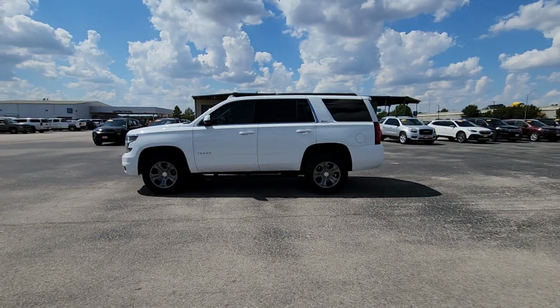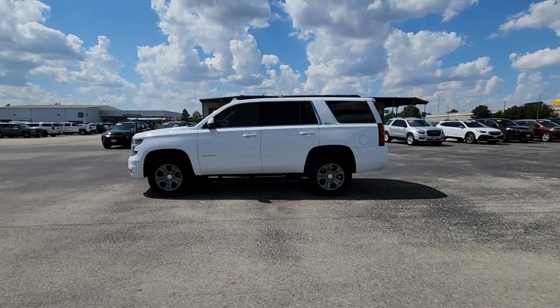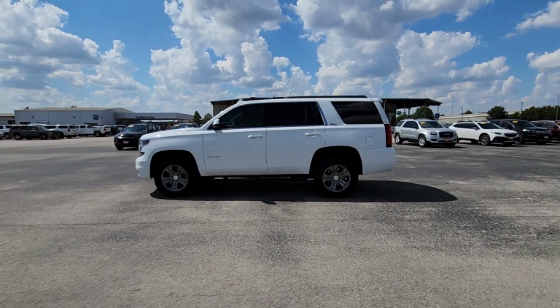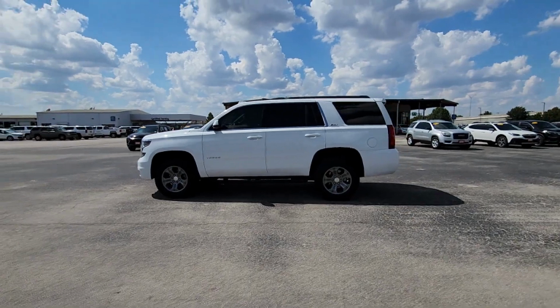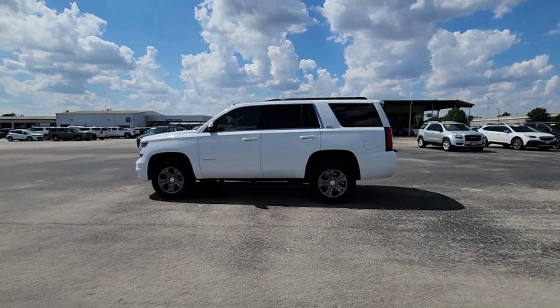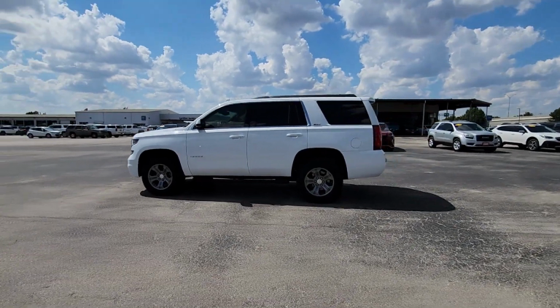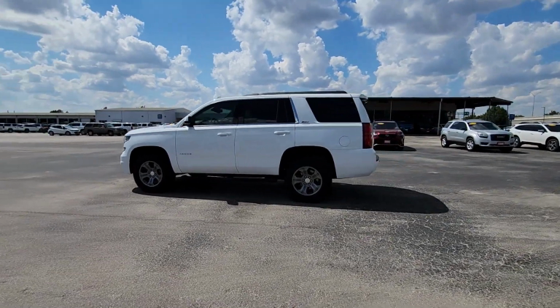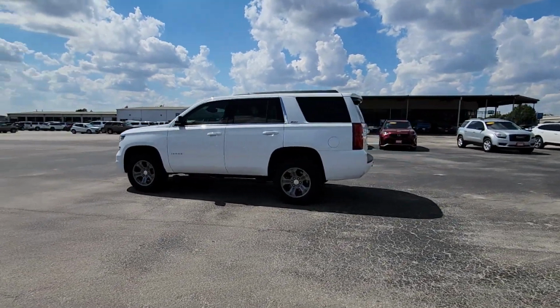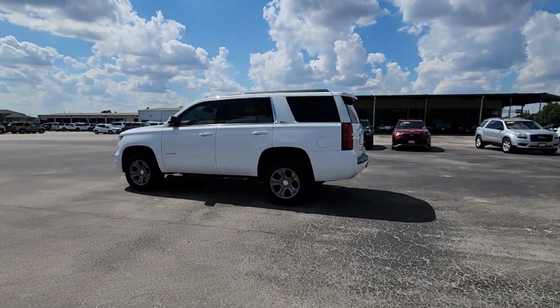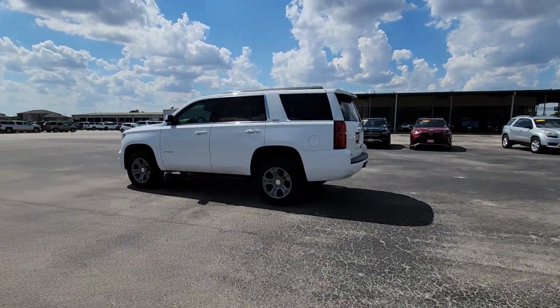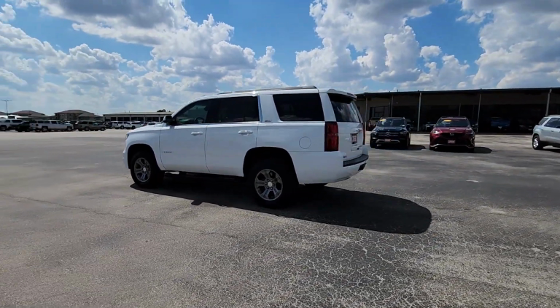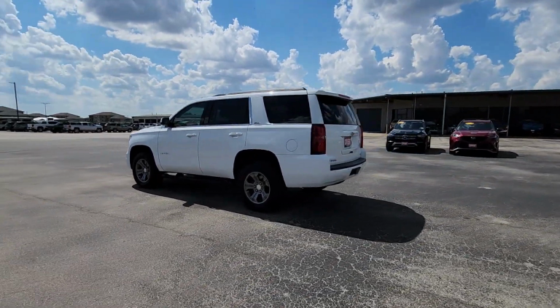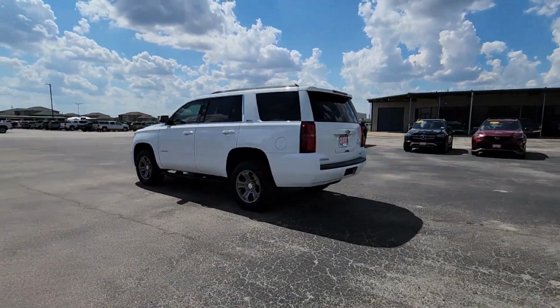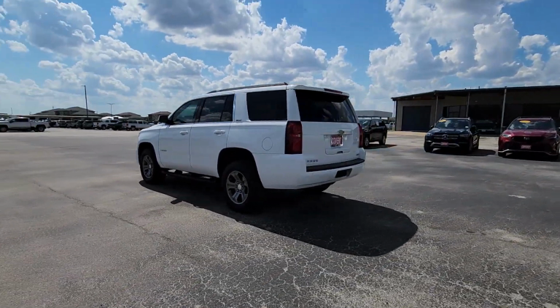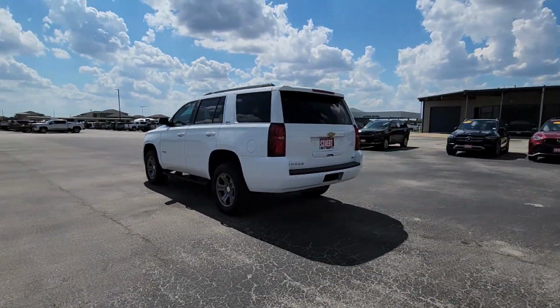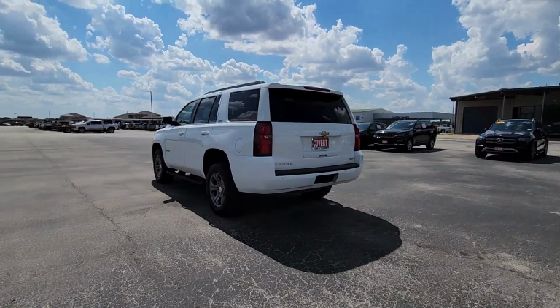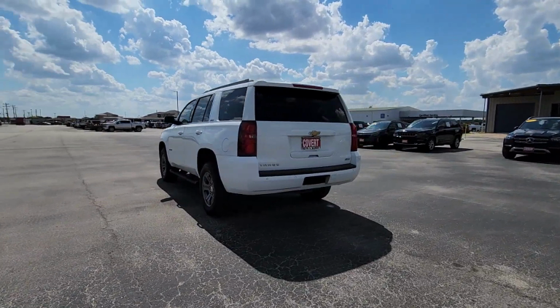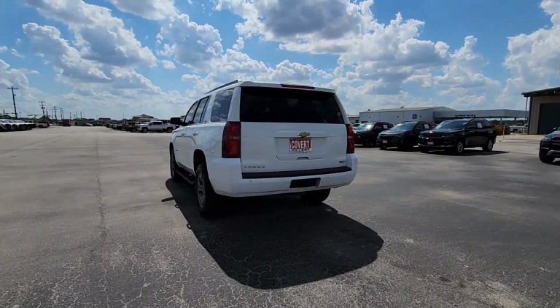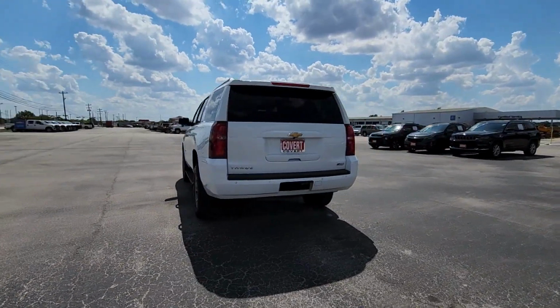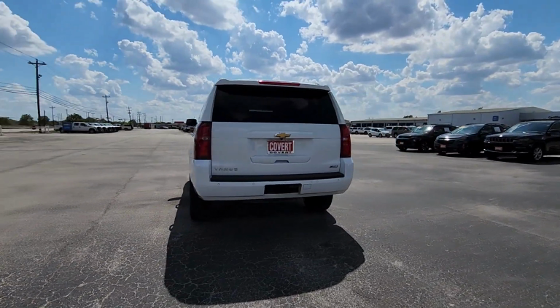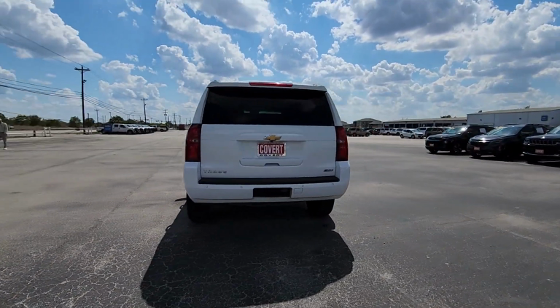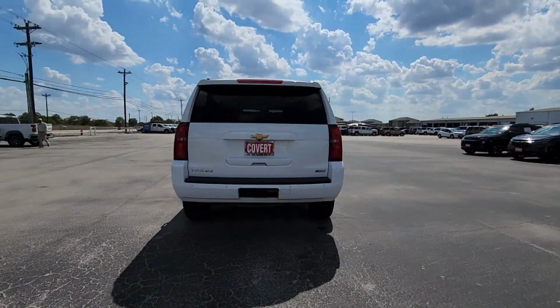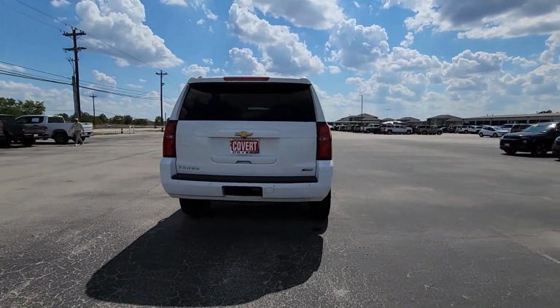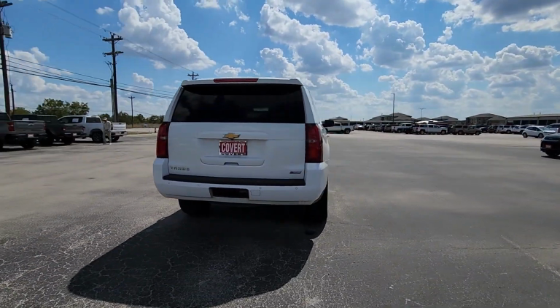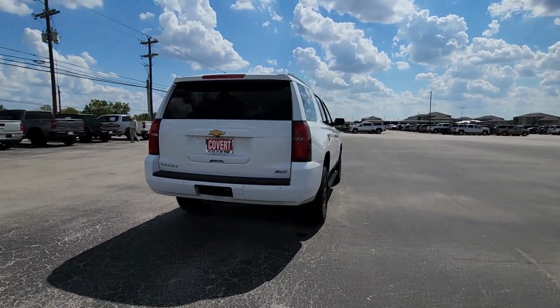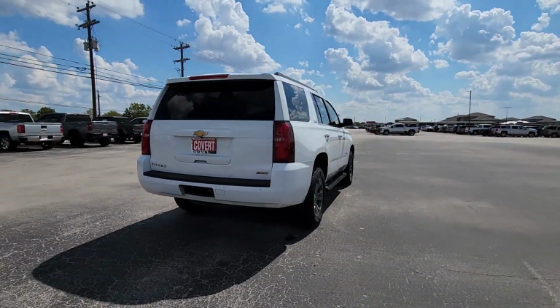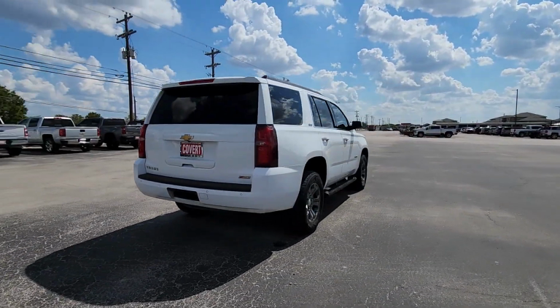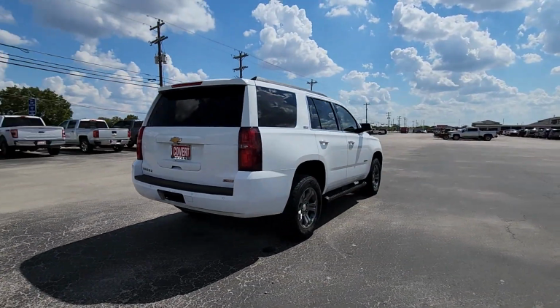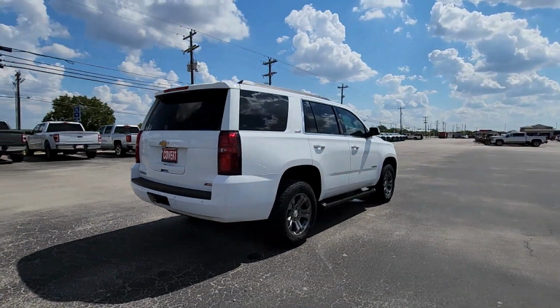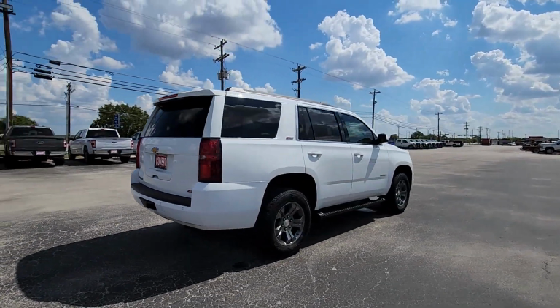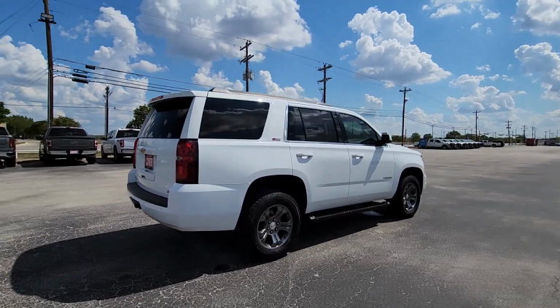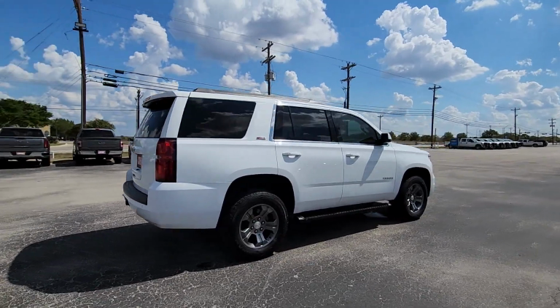Looking for your dream car? It could be the 2018 Chevrolet Tahoe. With less than 120,000 miles on the odometer, this vehicle stands out from the rest.